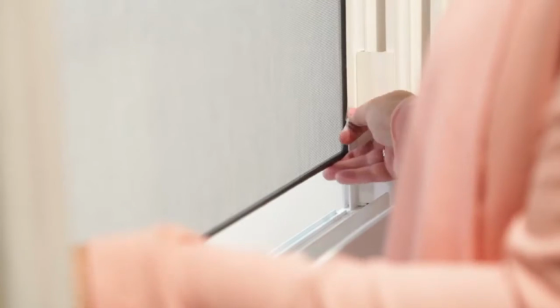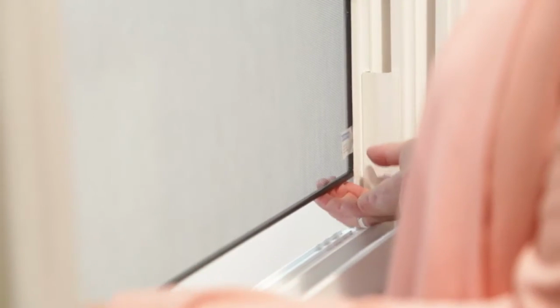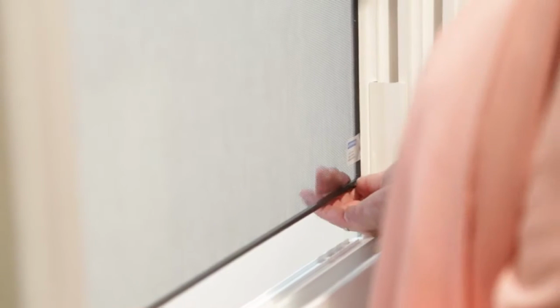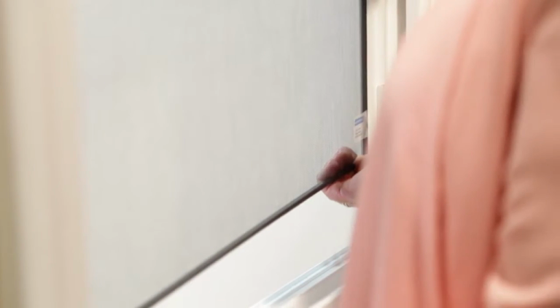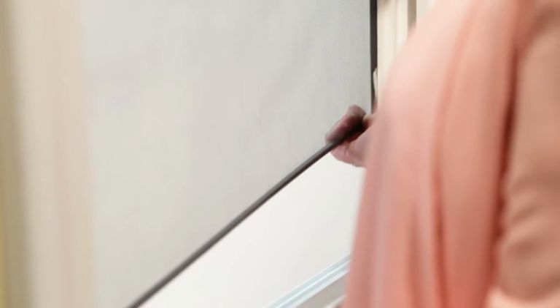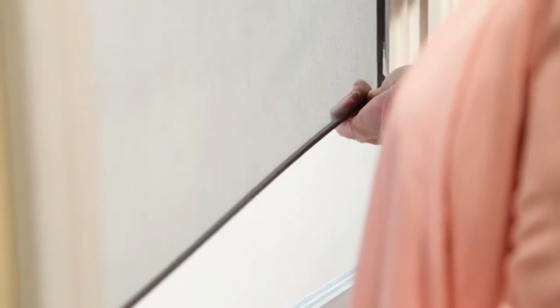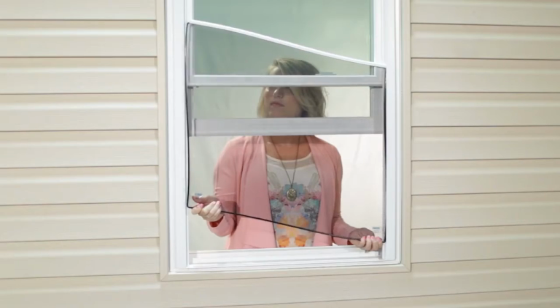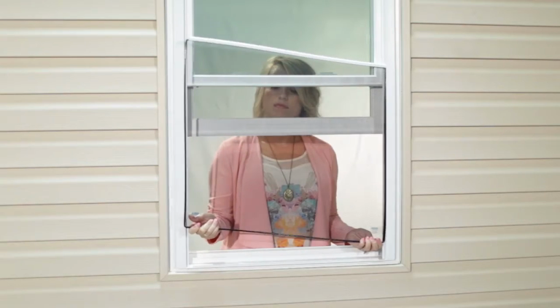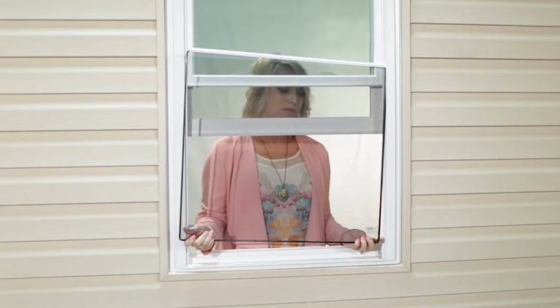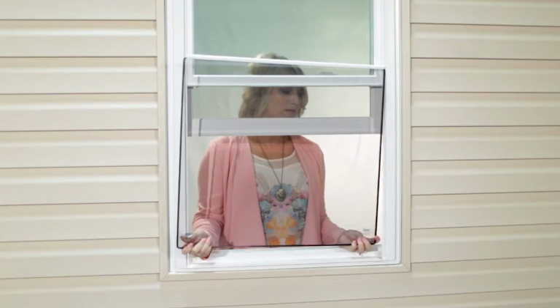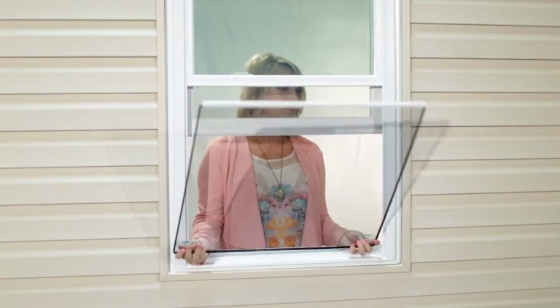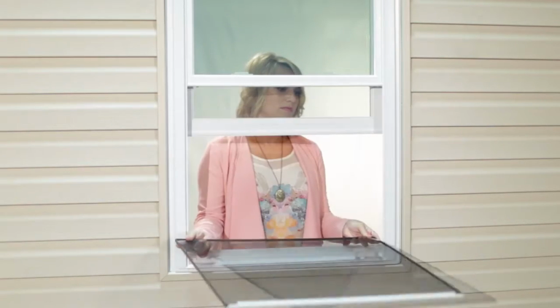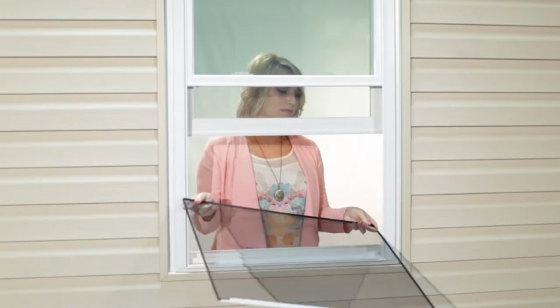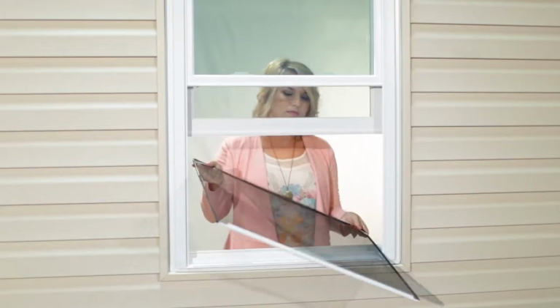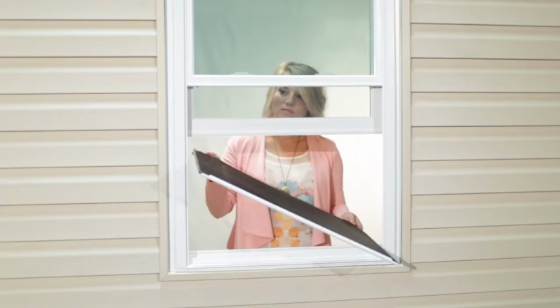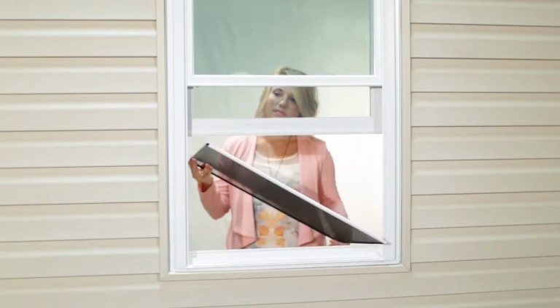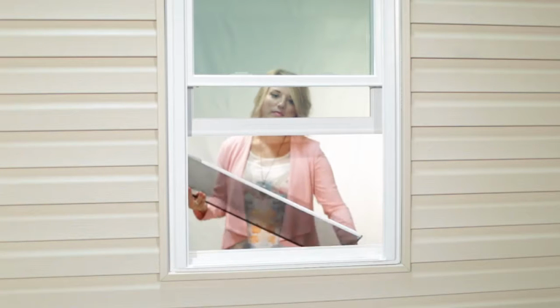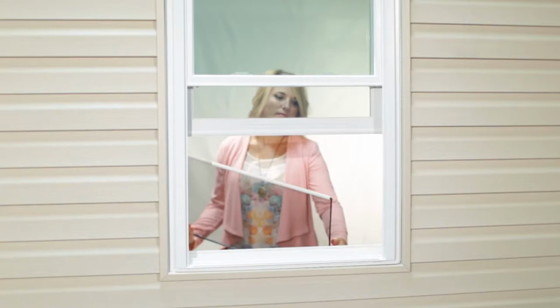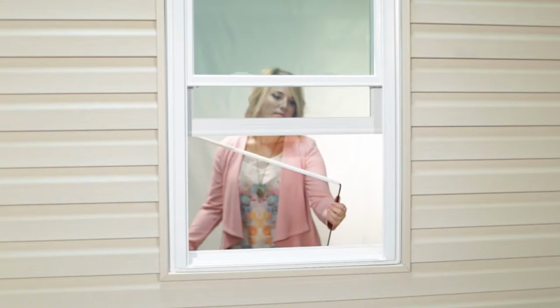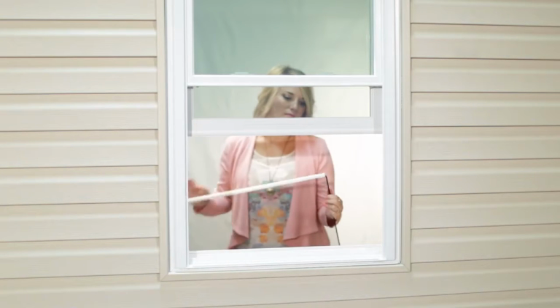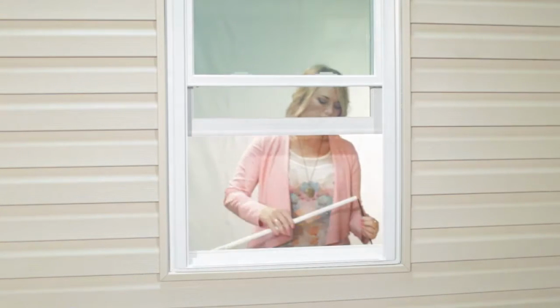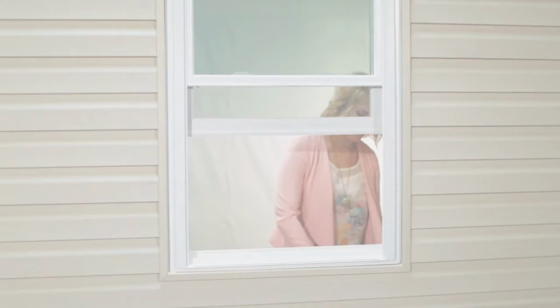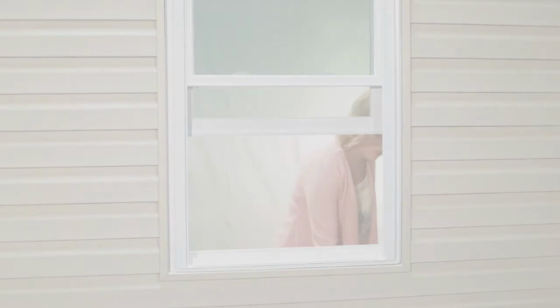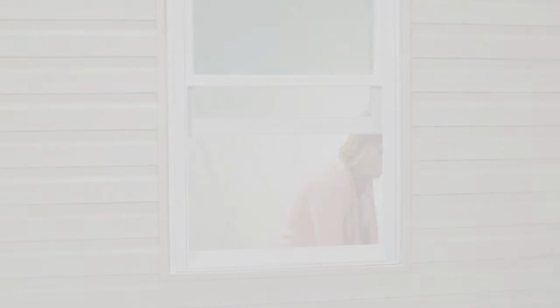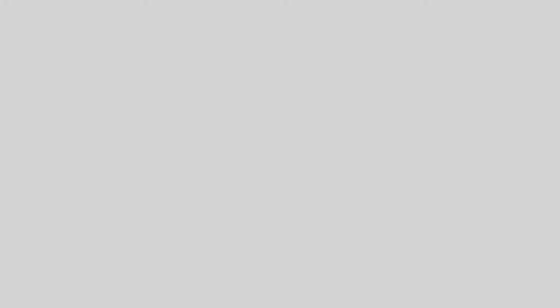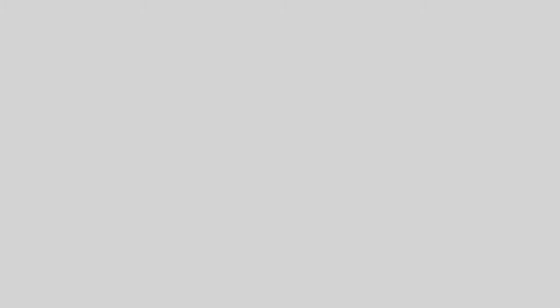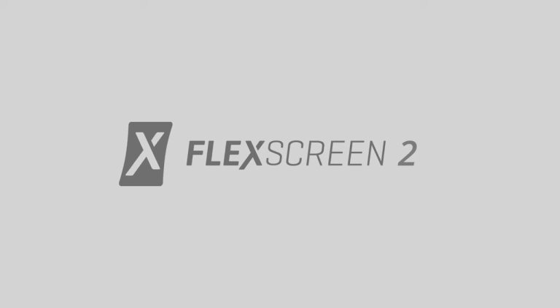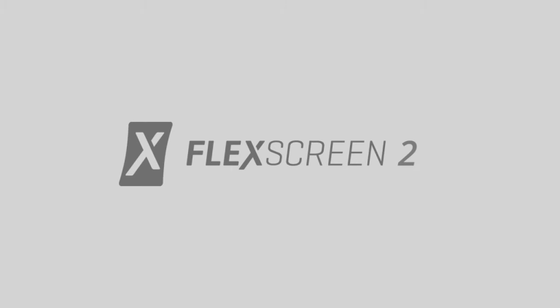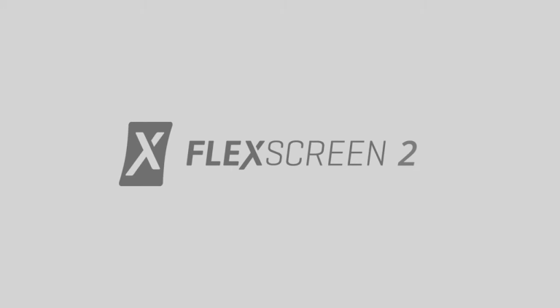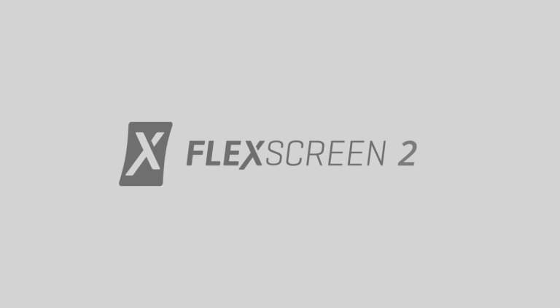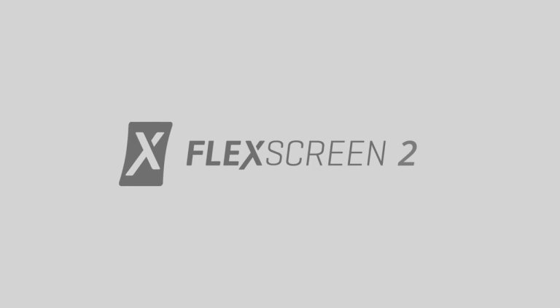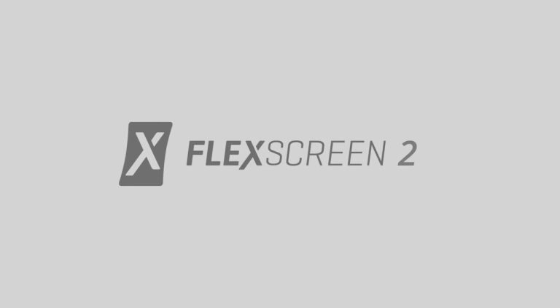At last, there's a no-hassle way to invite the outdoors in. With a solution so easy, the difference is clear. Simple and invisible FlexScreen. Enjoy the view!